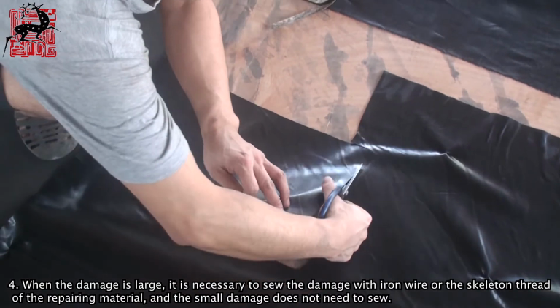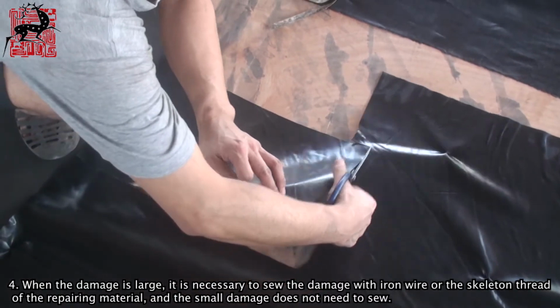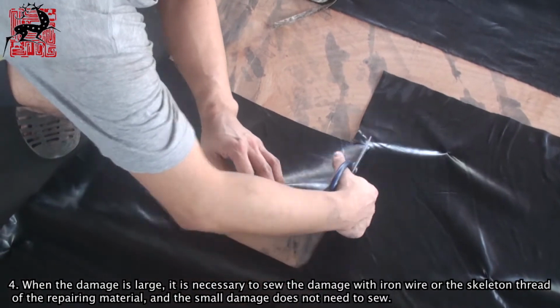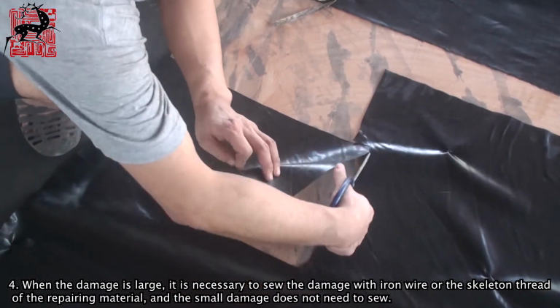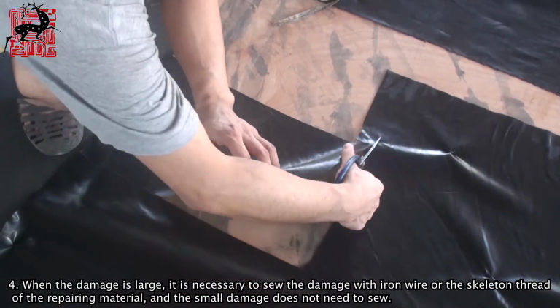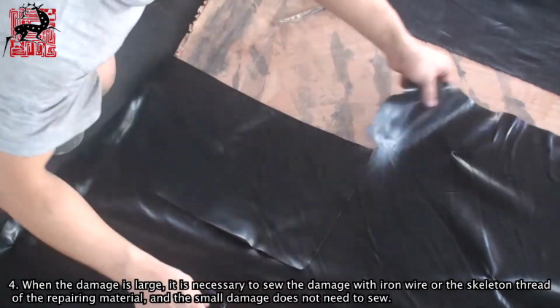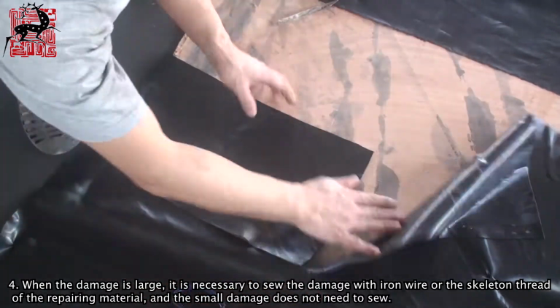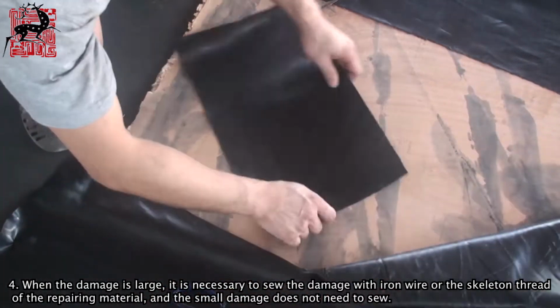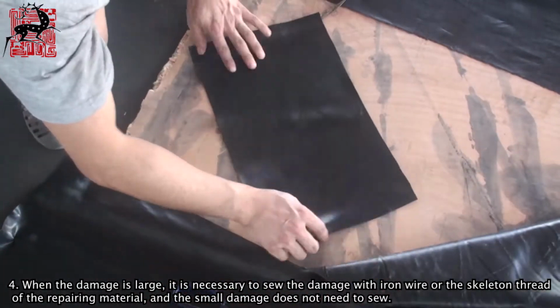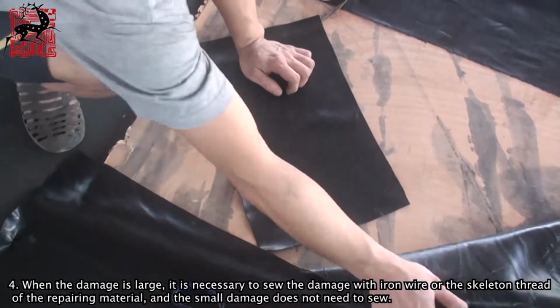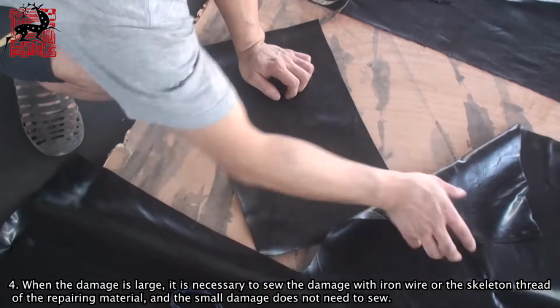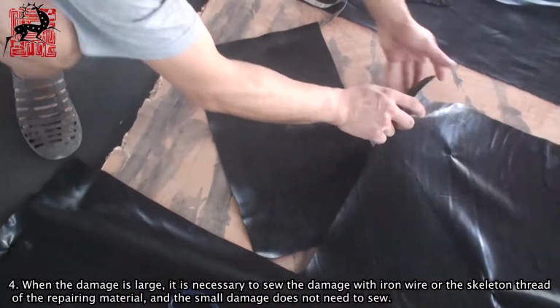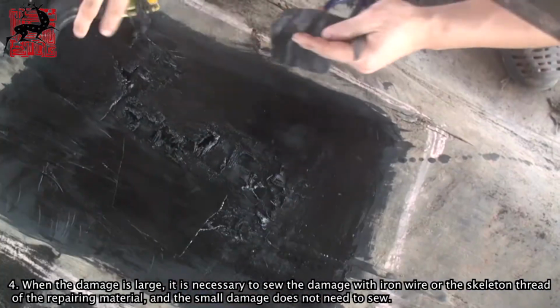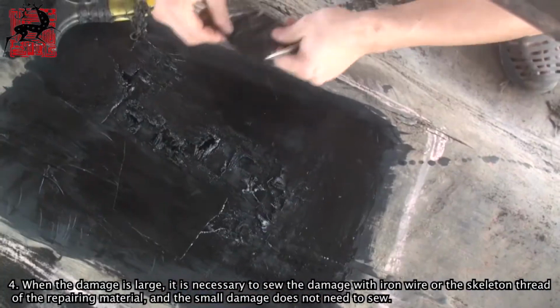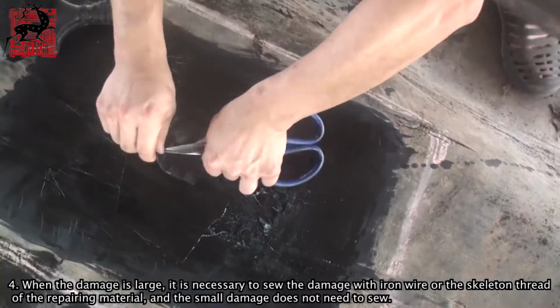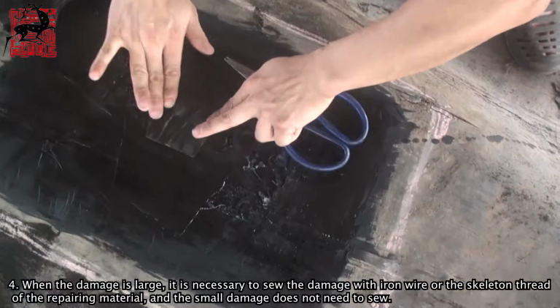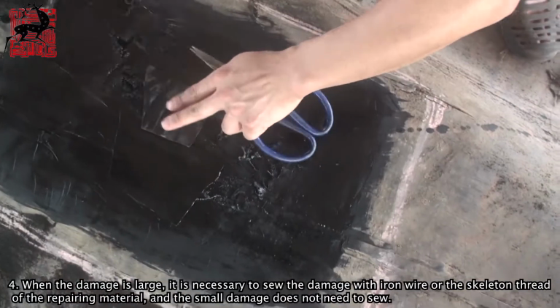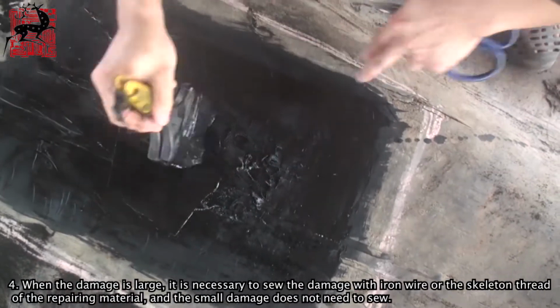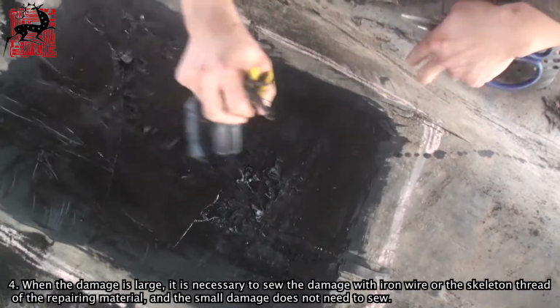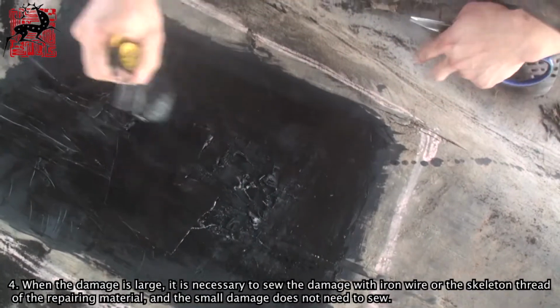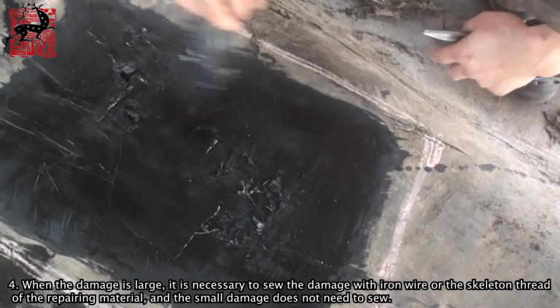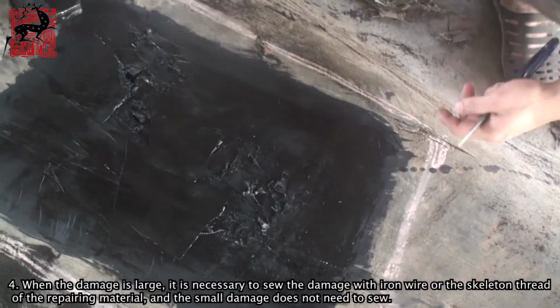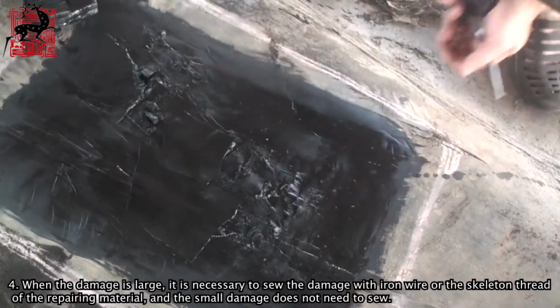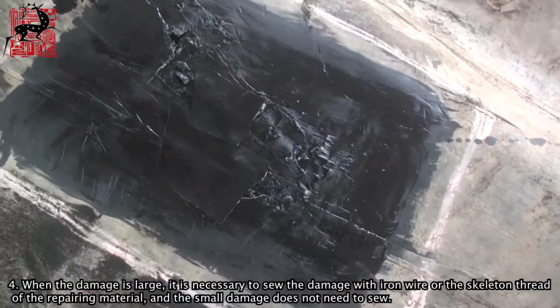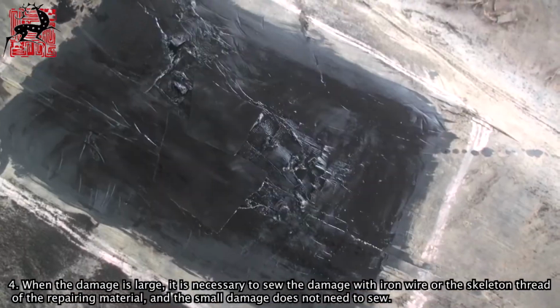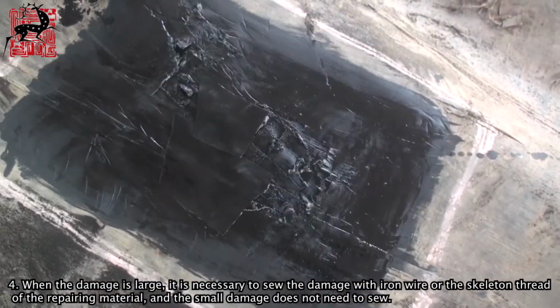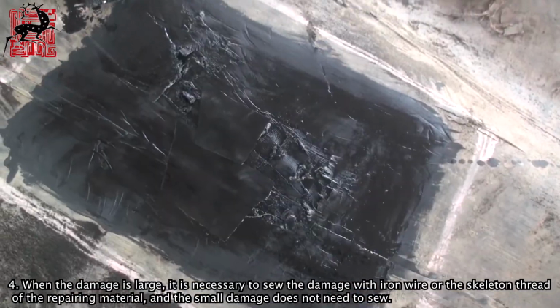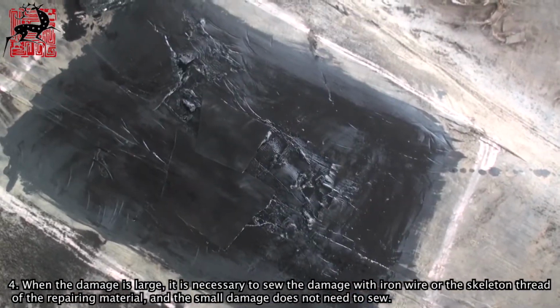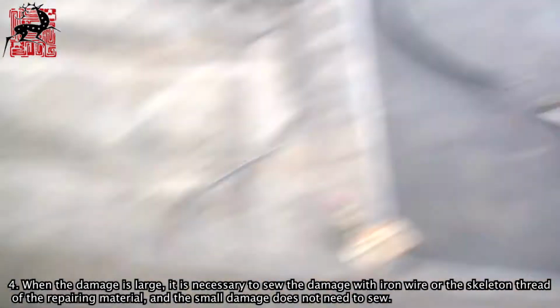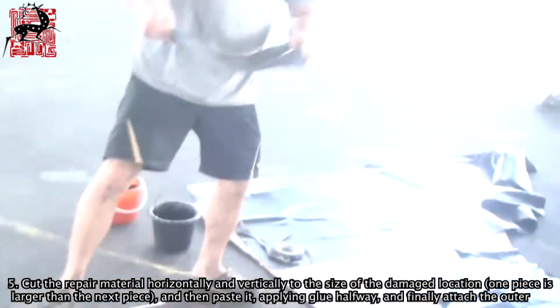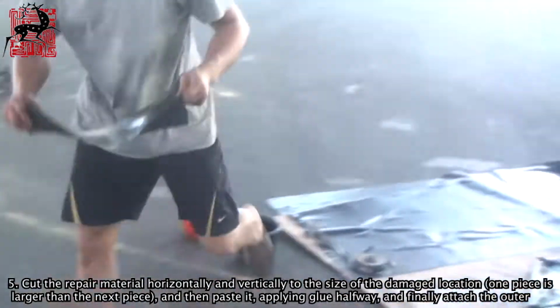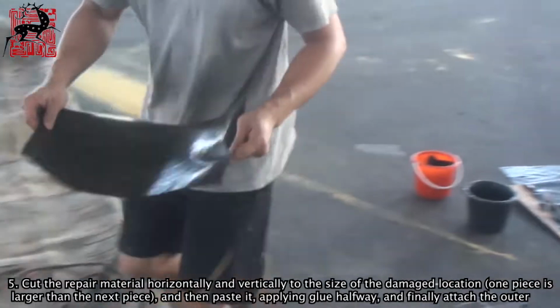Step 4: When the damage is large, it is necessary to sew the damage with iron wire or the skeleton thread of the repairing material. Small damage does not need to be sewn.